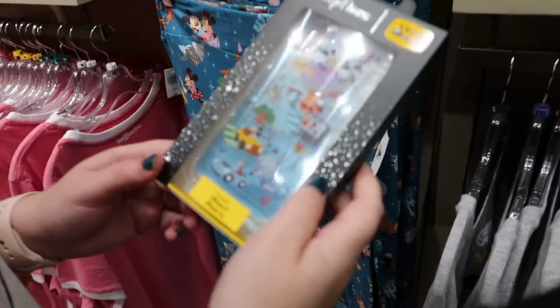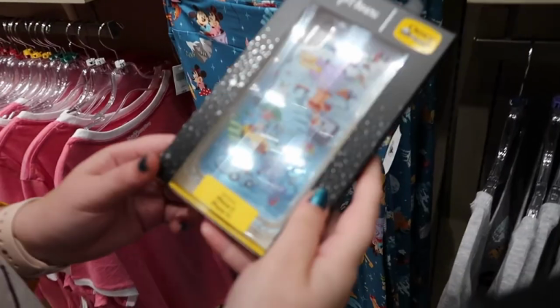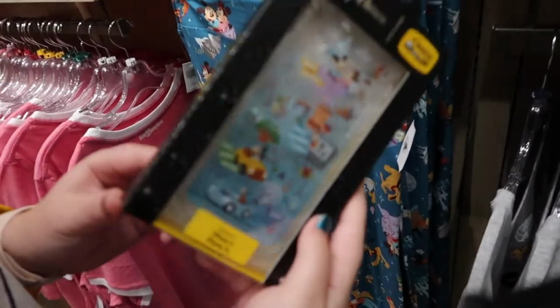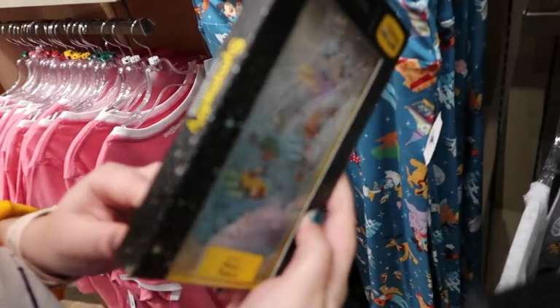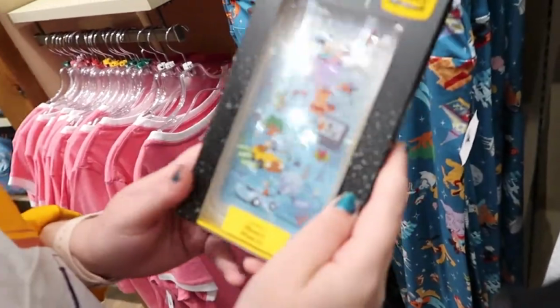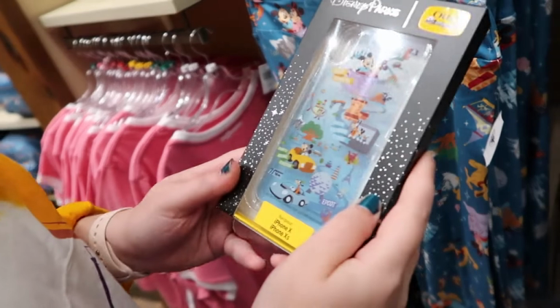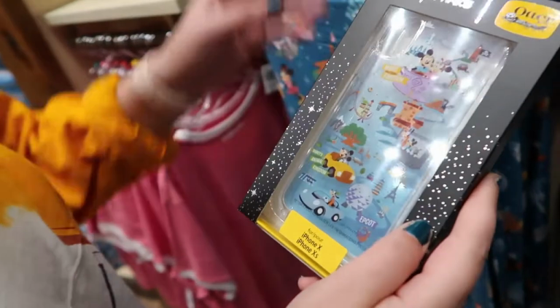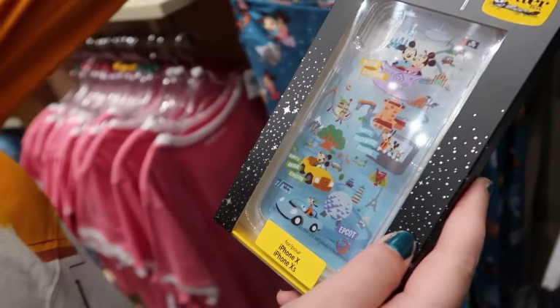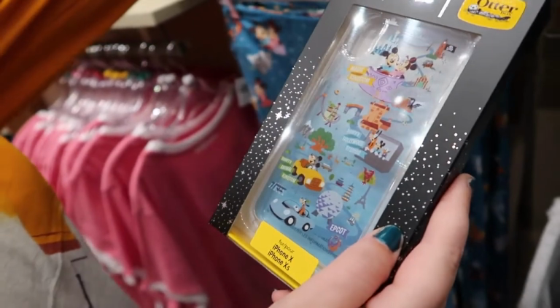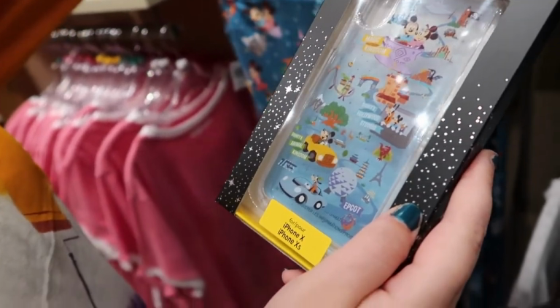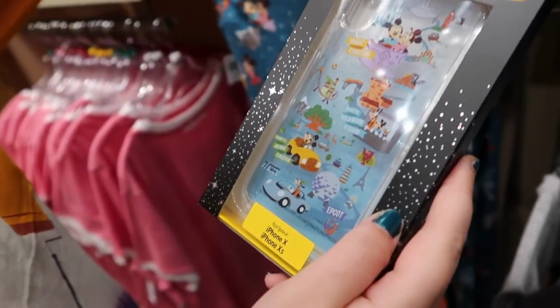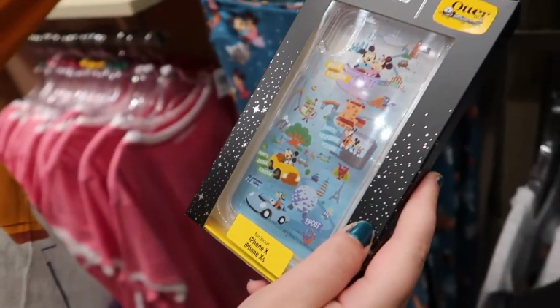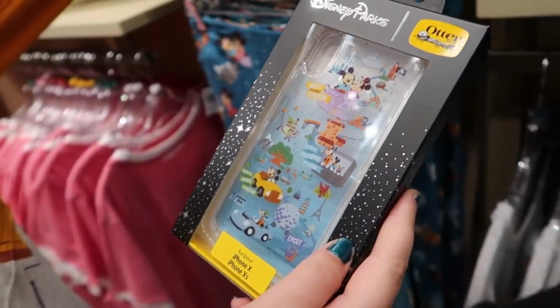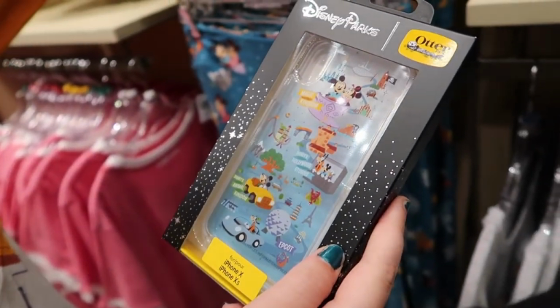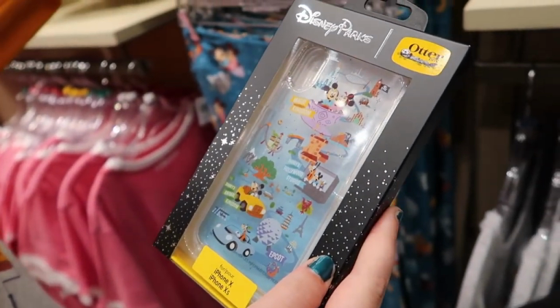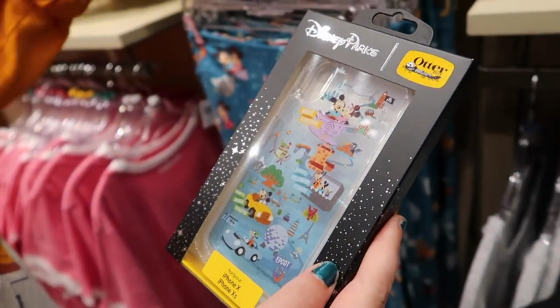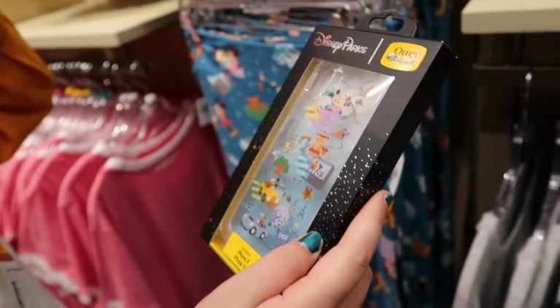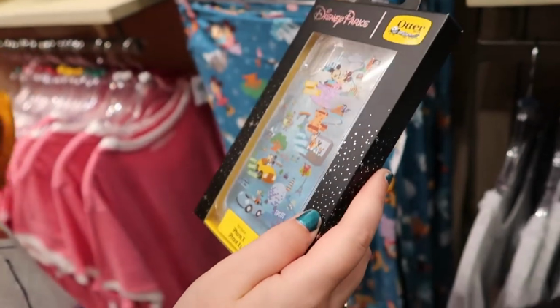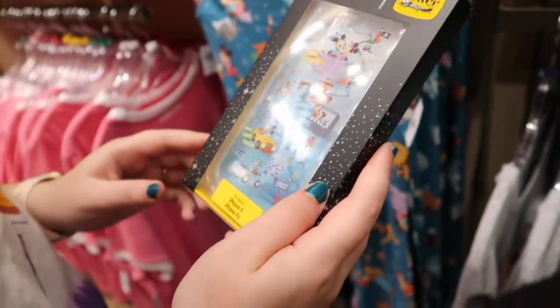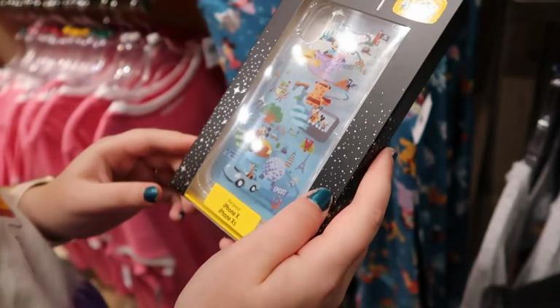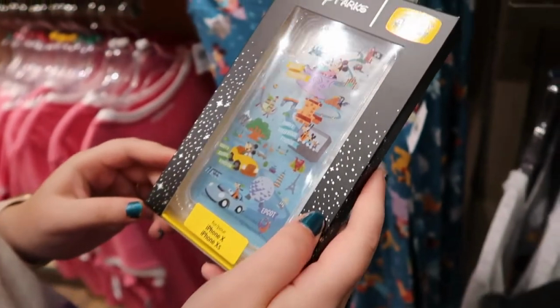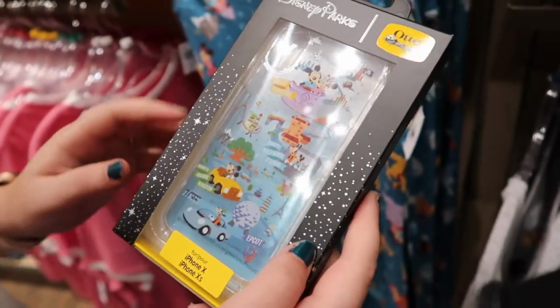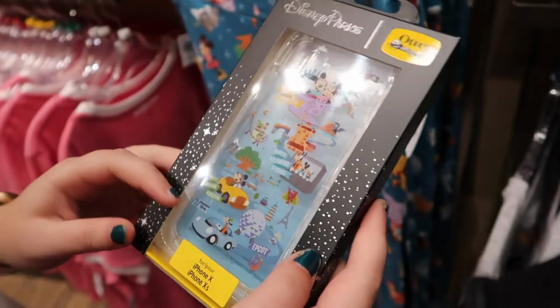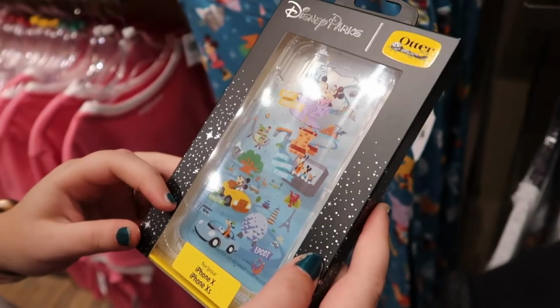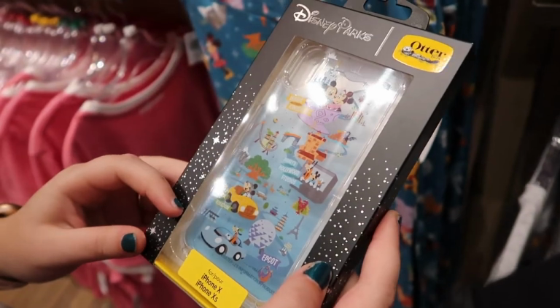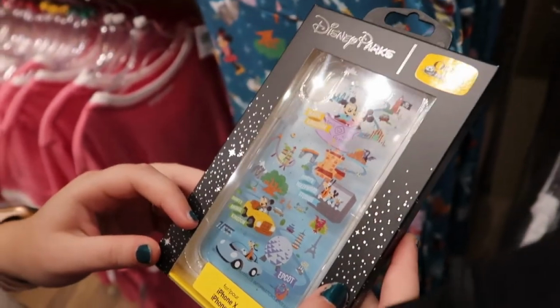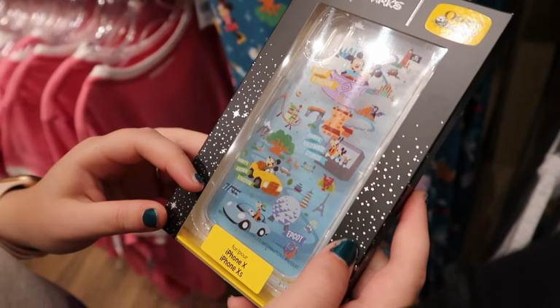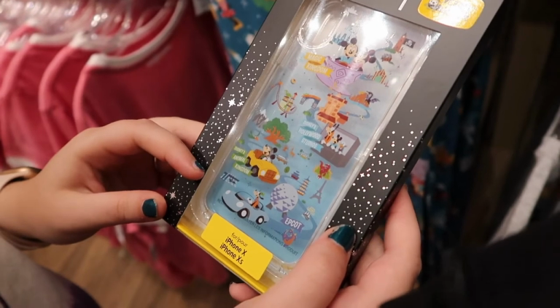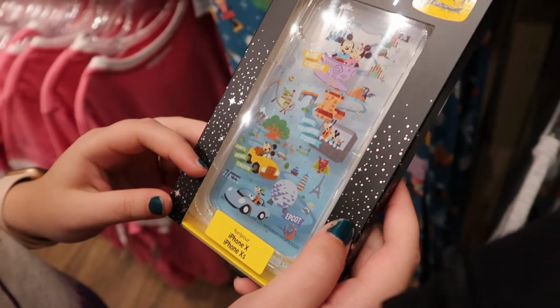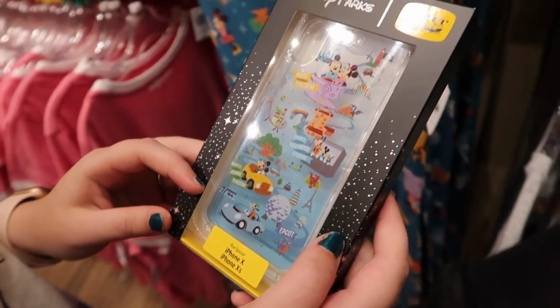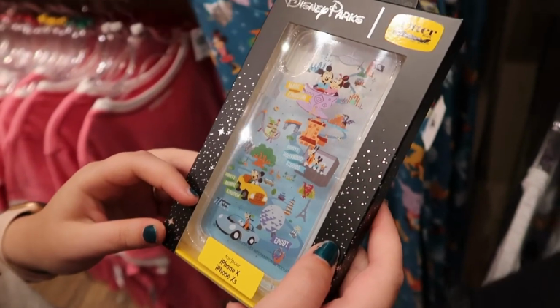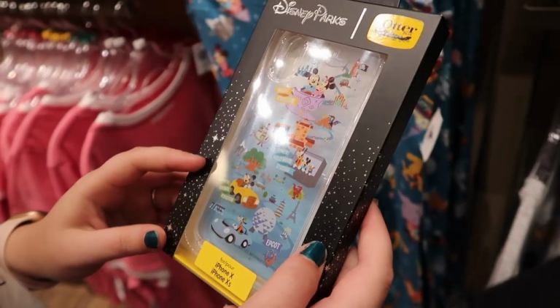We also saw this earlier today in Epcot for the first time — it's a Park Life Otterbox. It literally just came out today or the day before. It's clear and then fades to blue with the Park Life design, so you have all four parks on there. It's really nice.